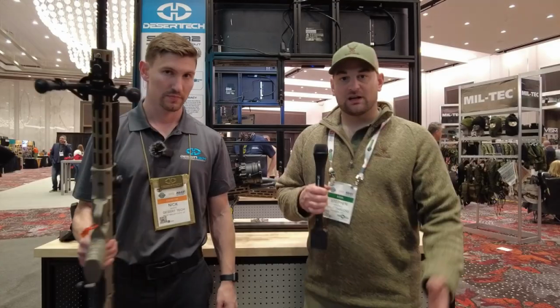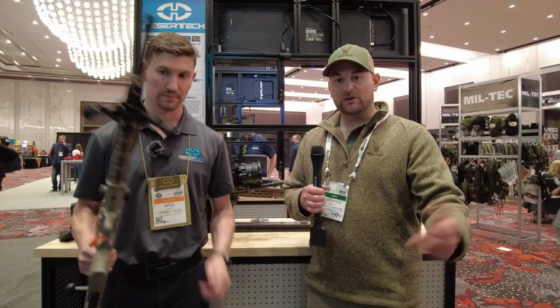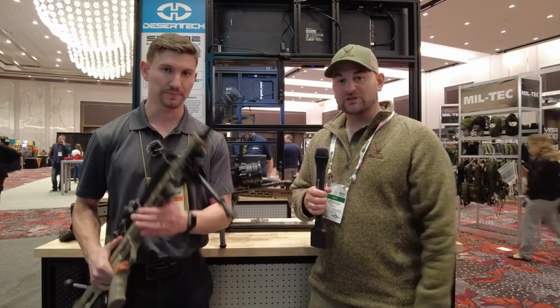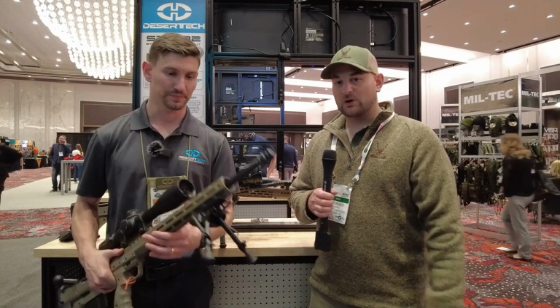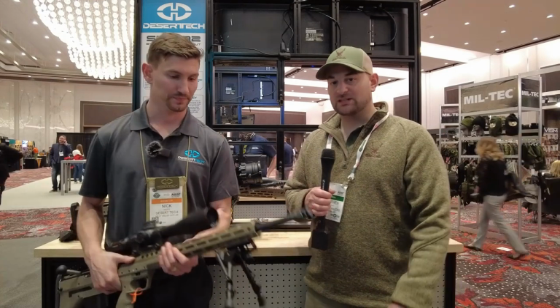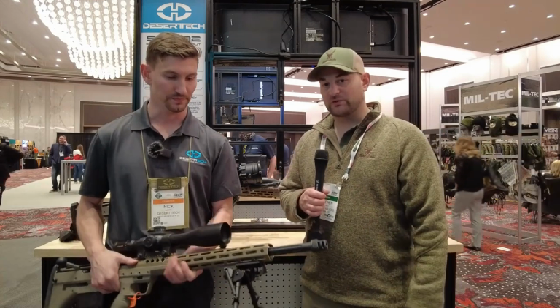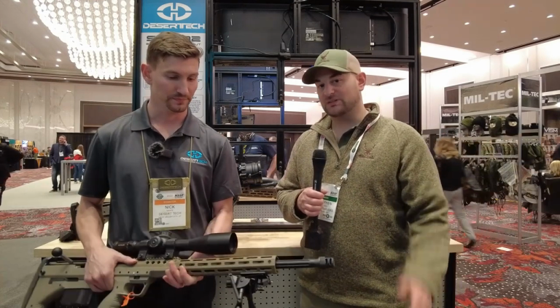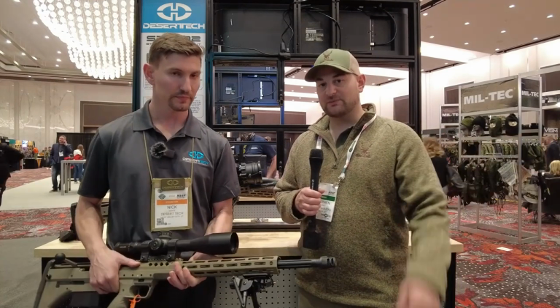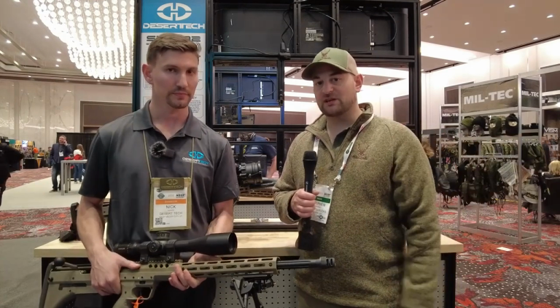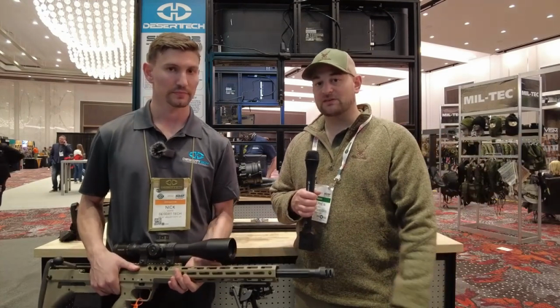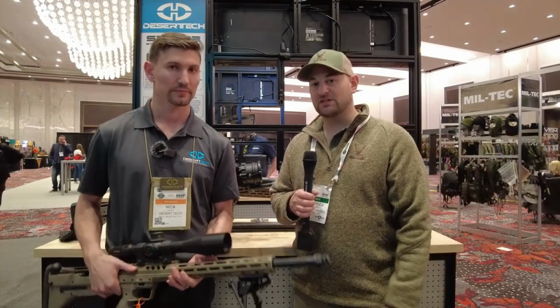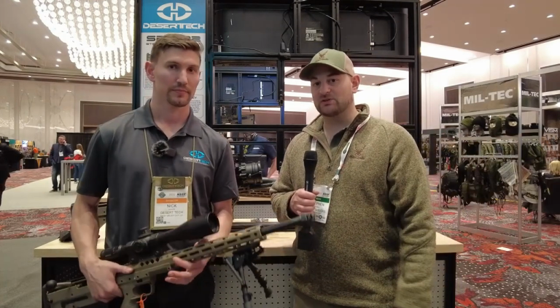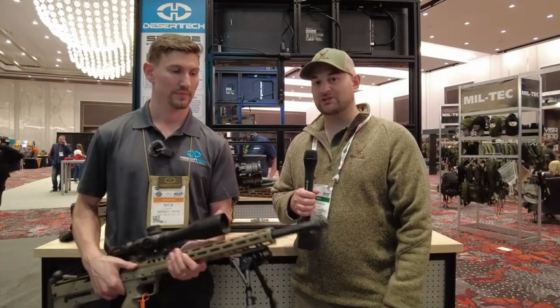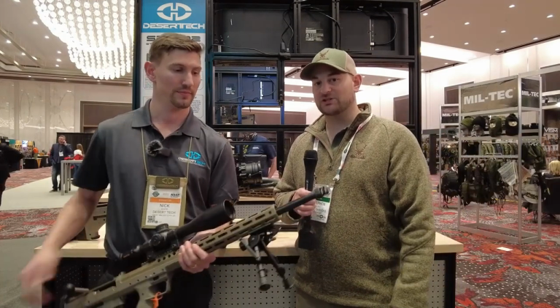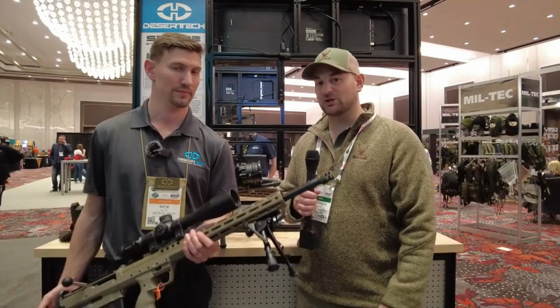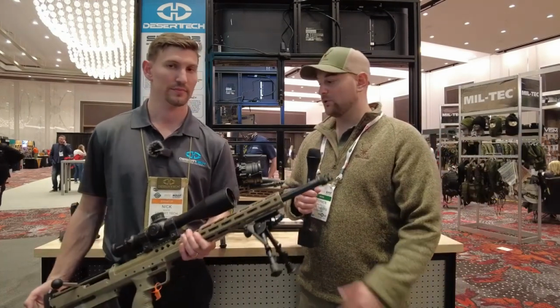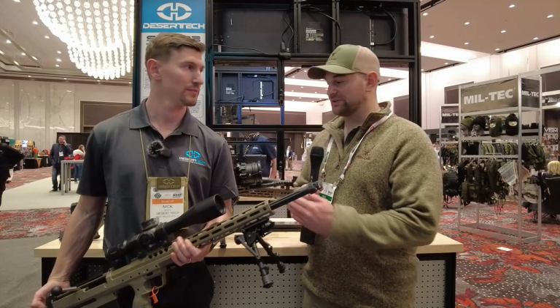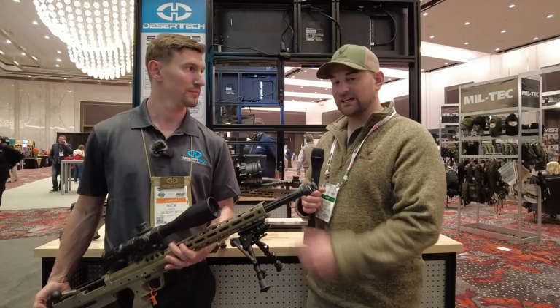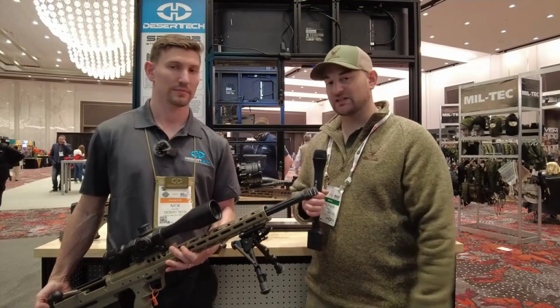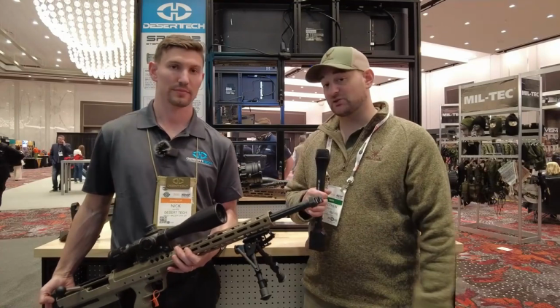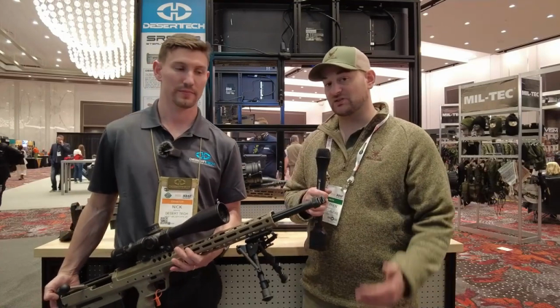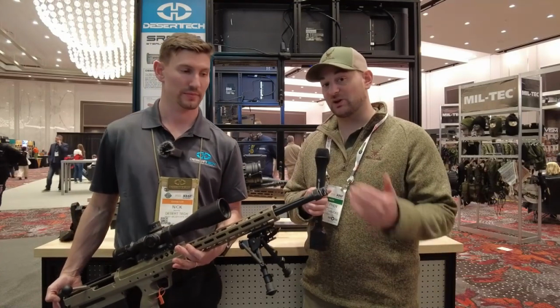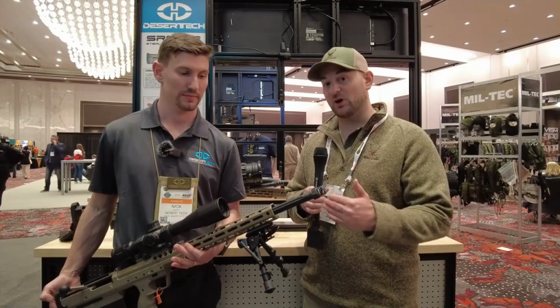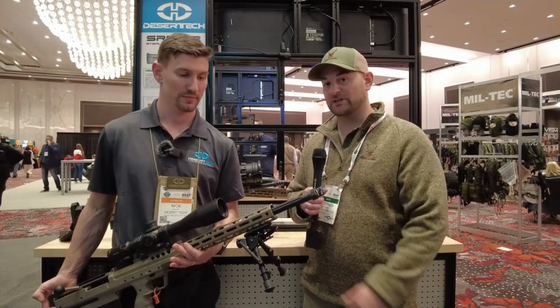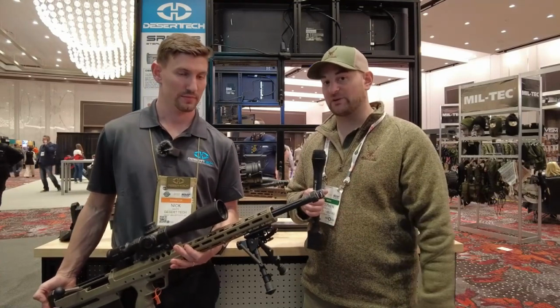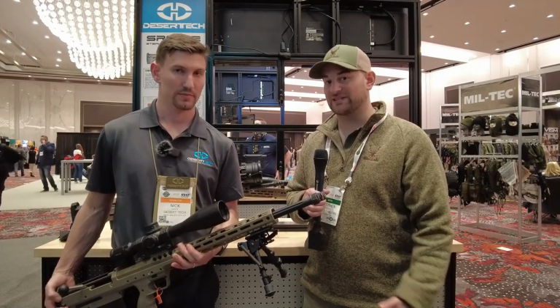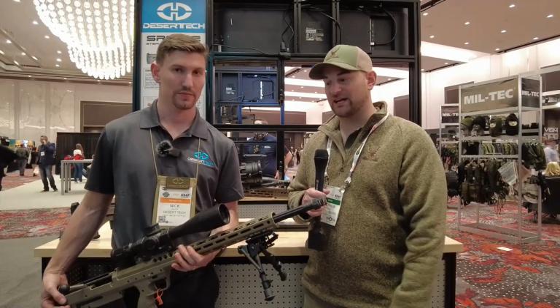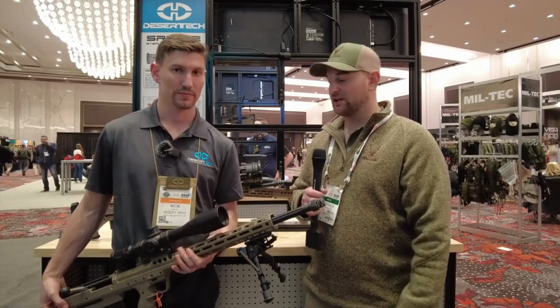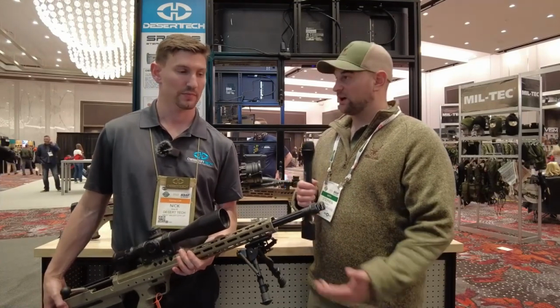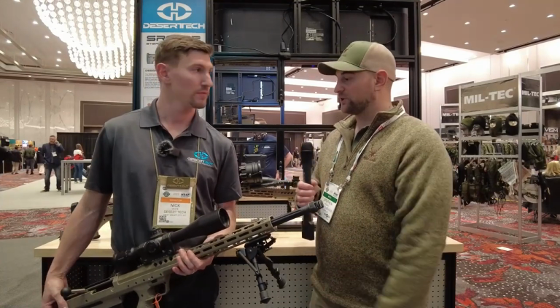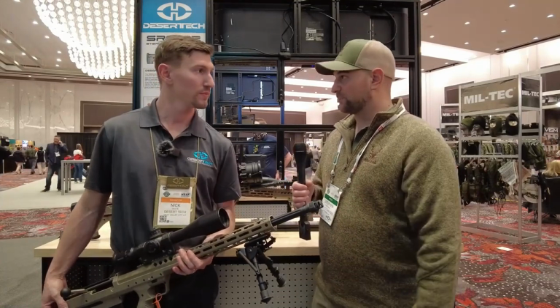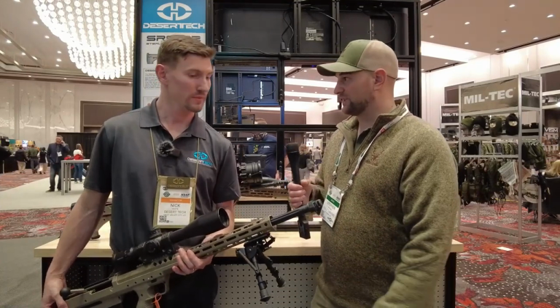Hello there folks and welcome back to Bullets for Bucks. My name is Steven and I'm at the 2022 SHOT Show here with Nick, and he's going to introduce us to some new offerings from Desert Tech. What do you have for us today?